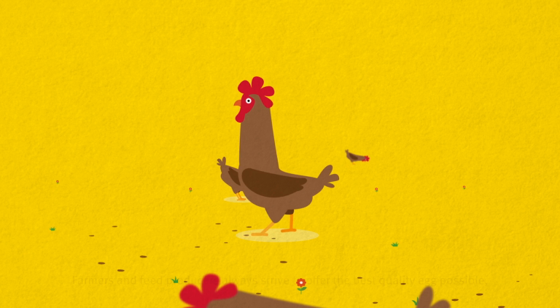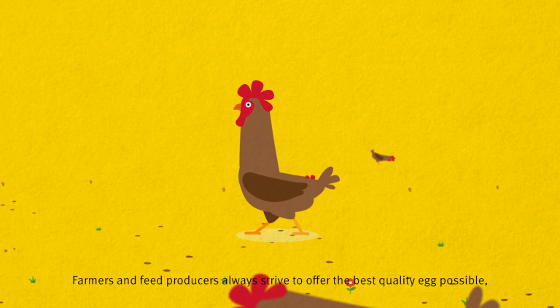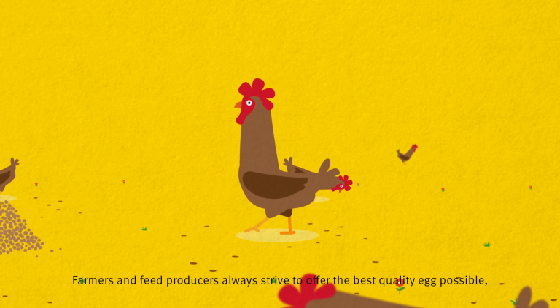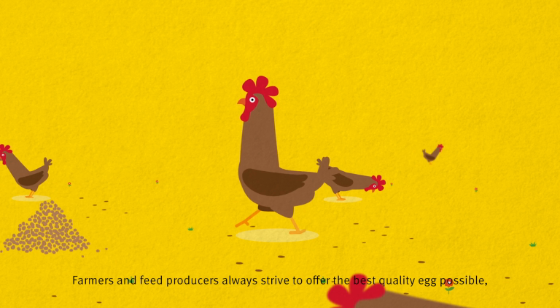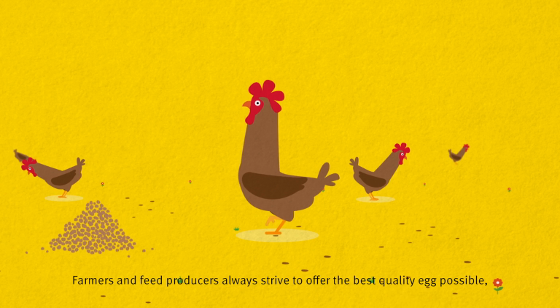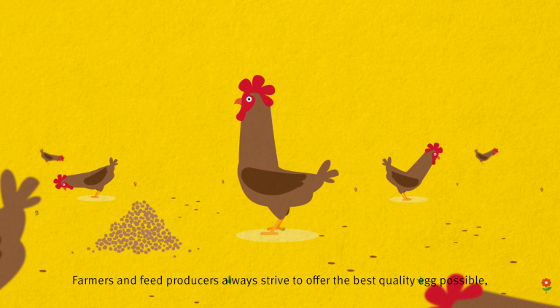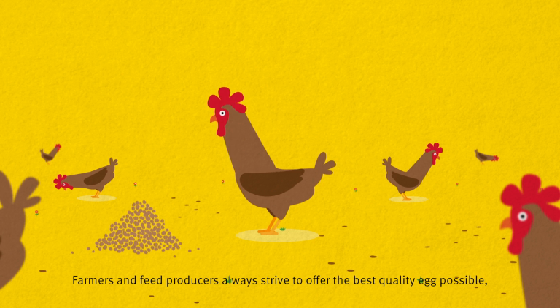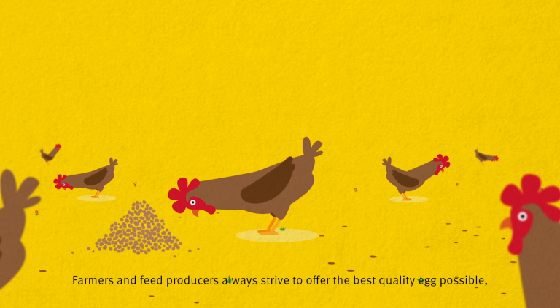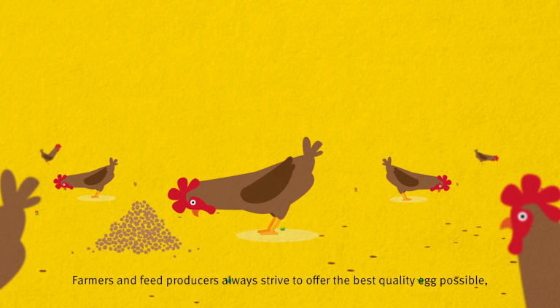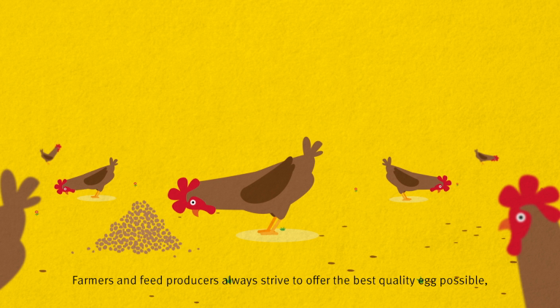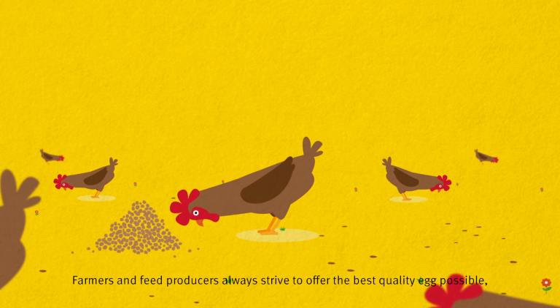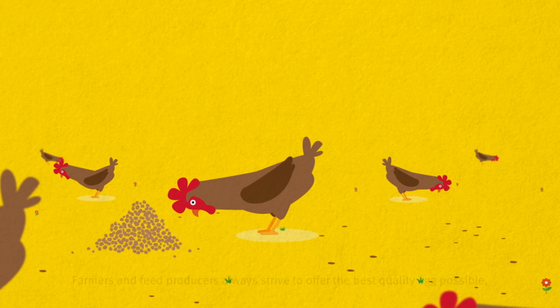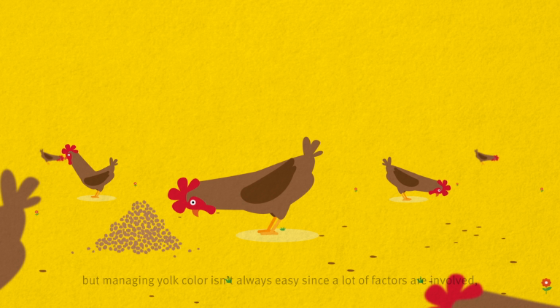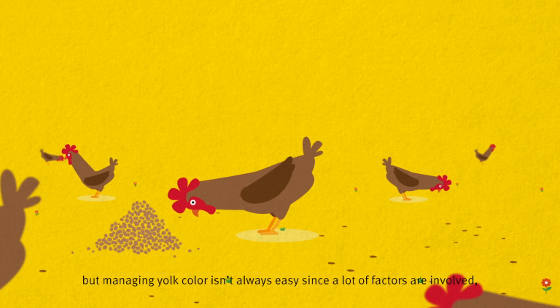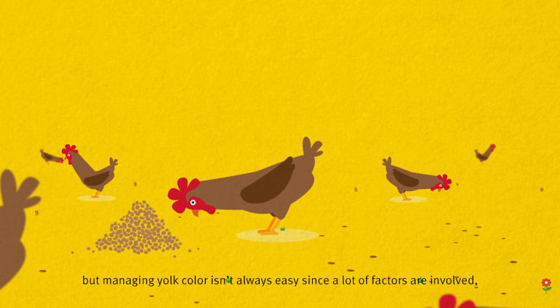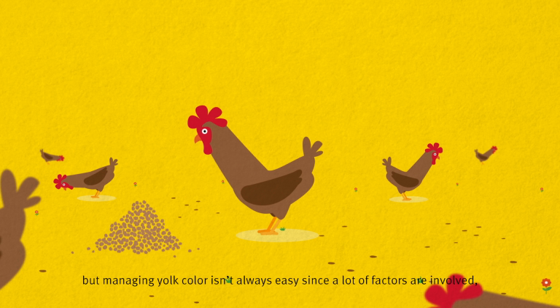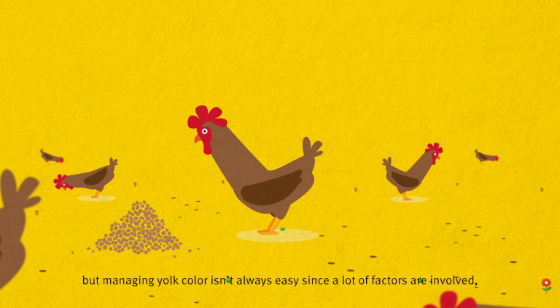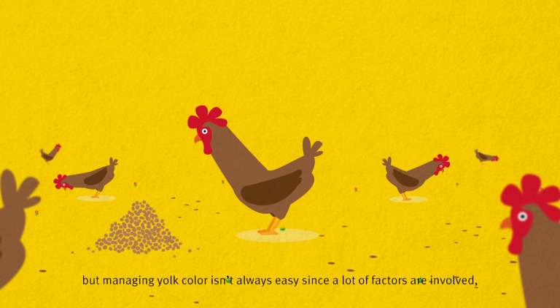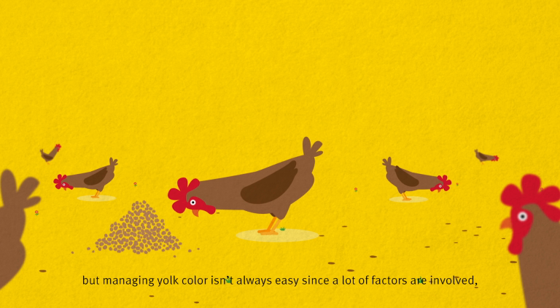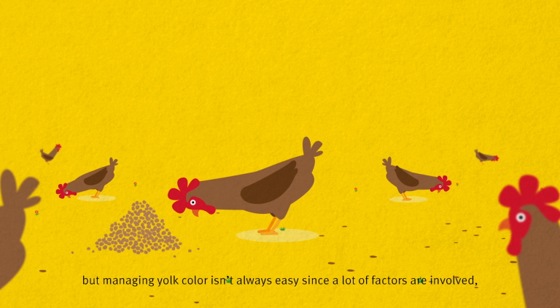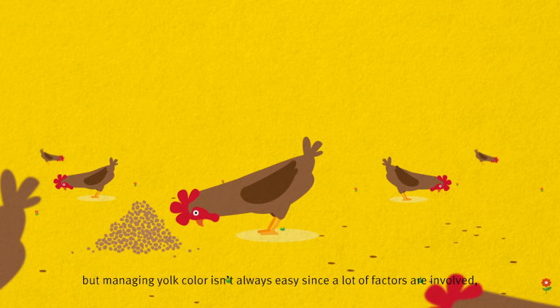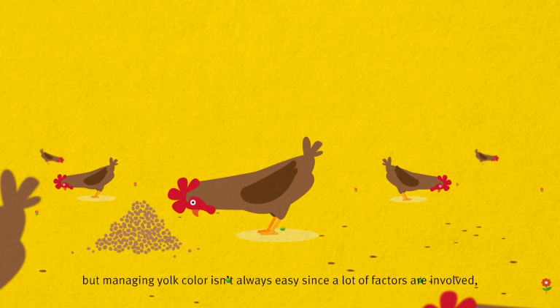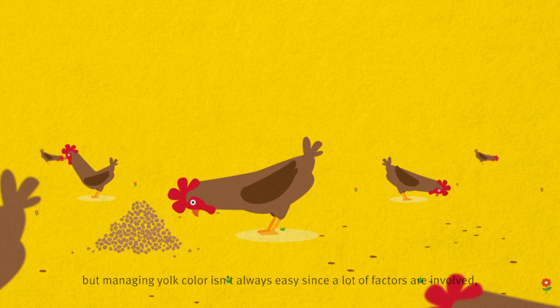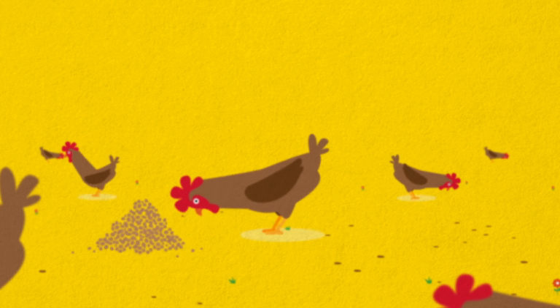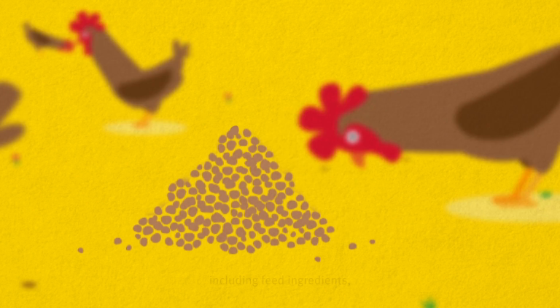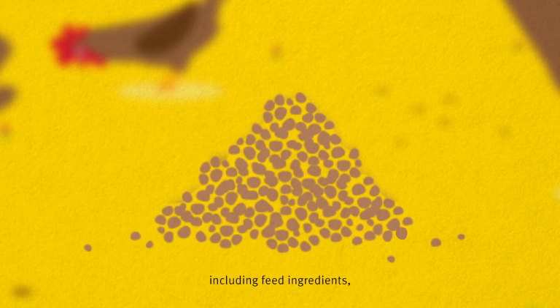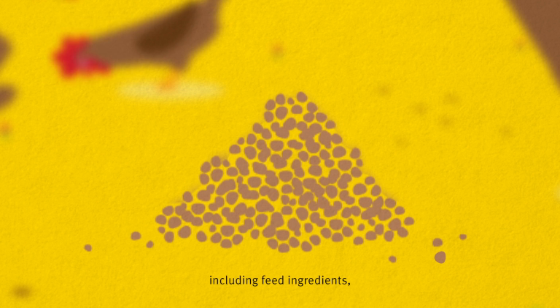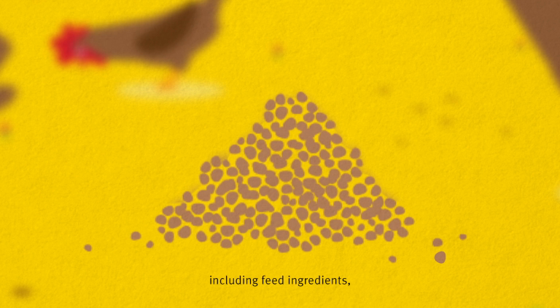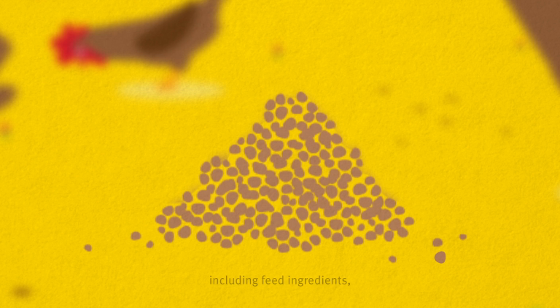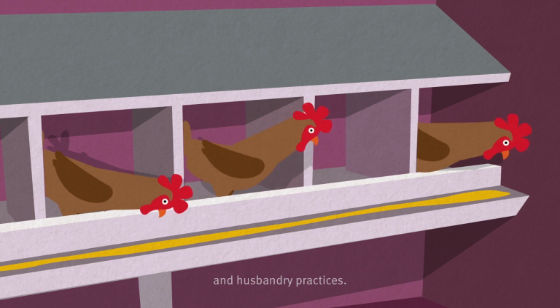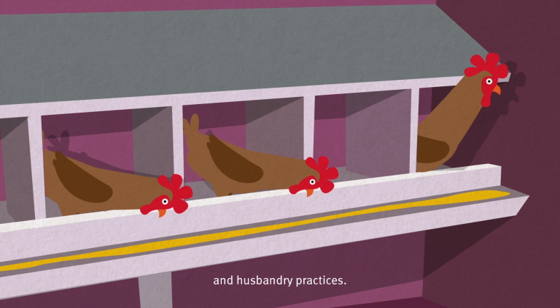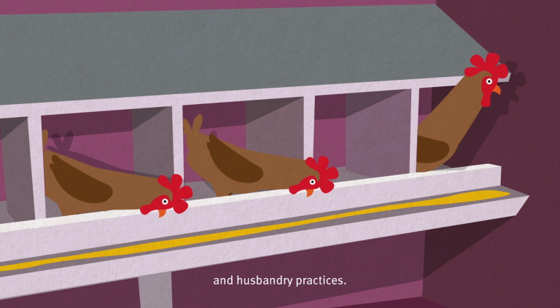Farmers and feed producers always strive to offer the best quality egg possible, but managing yolk colour isn't always easy since a lot of factors are involved, including feed ingredients and husbandry practices.